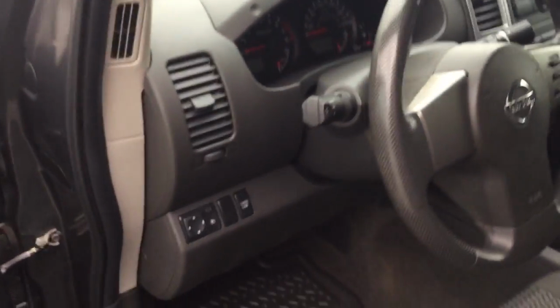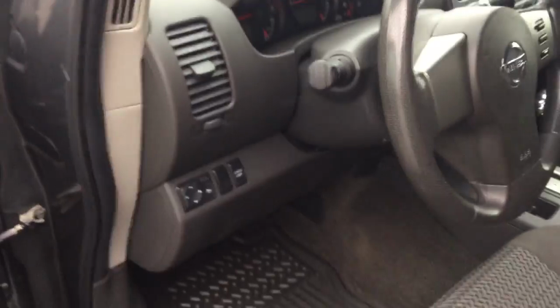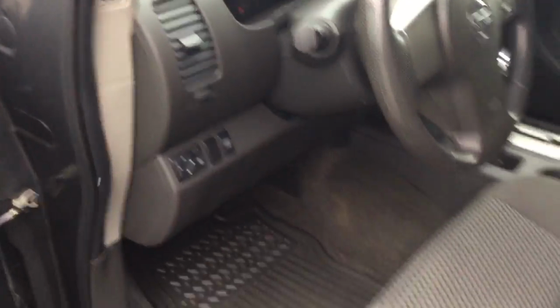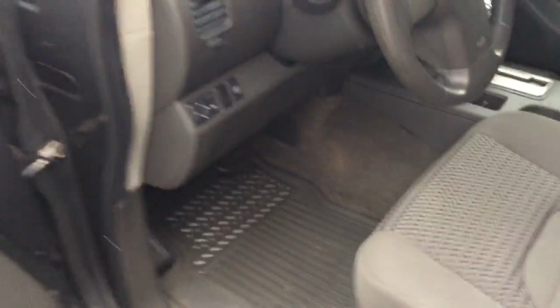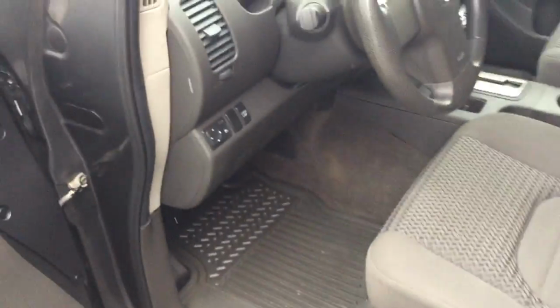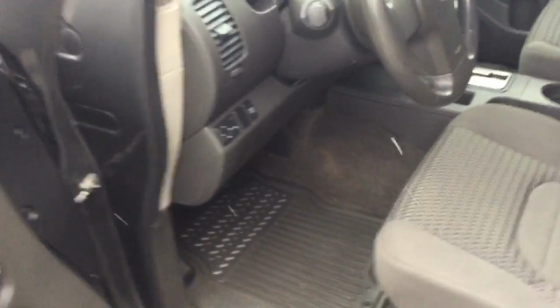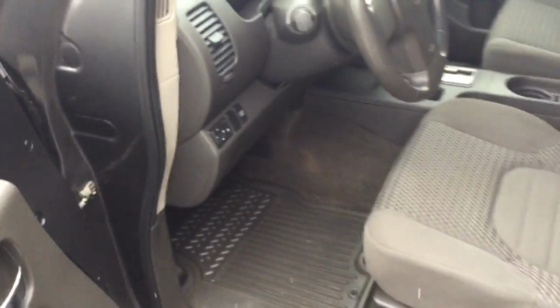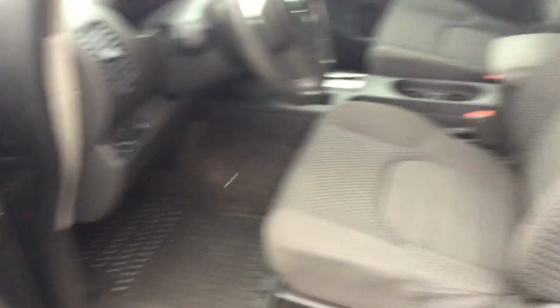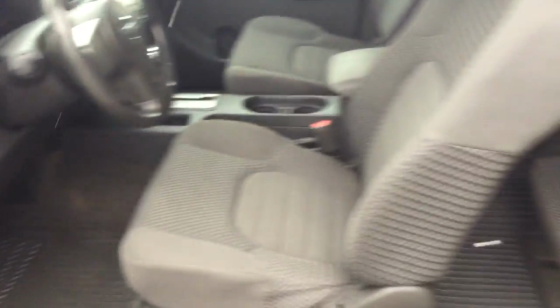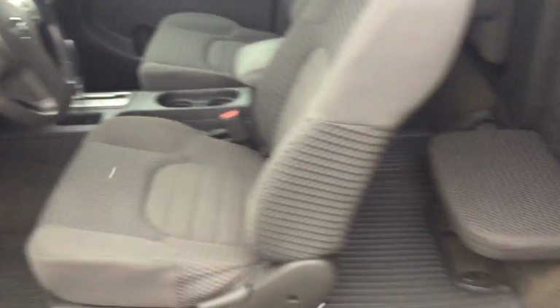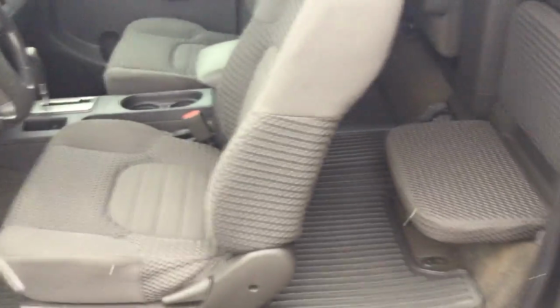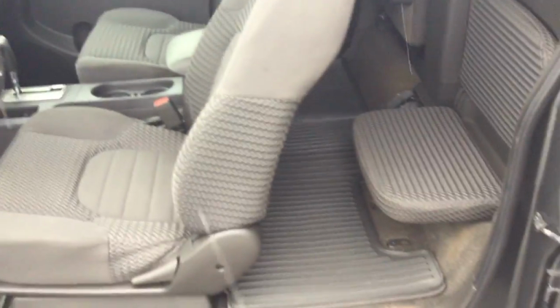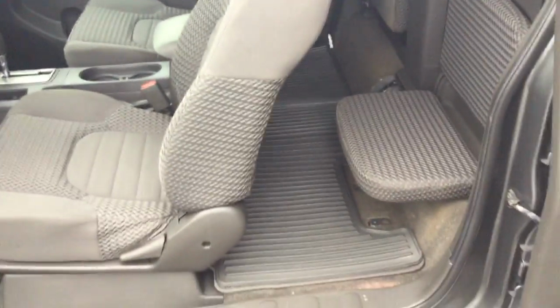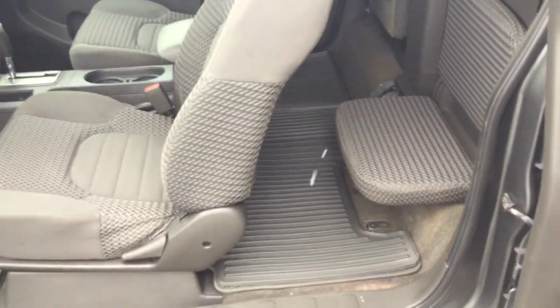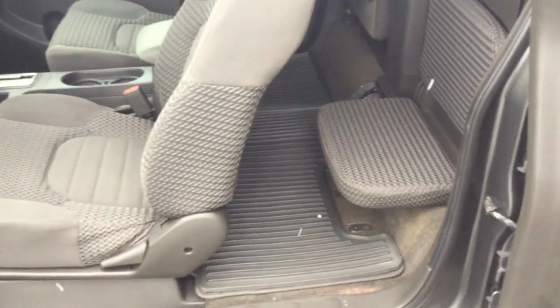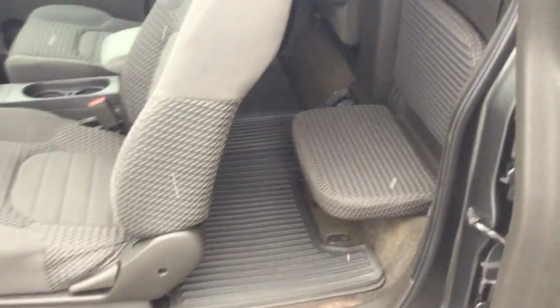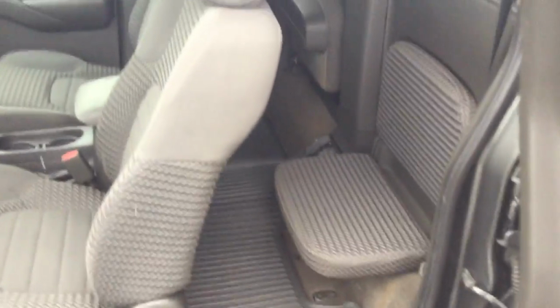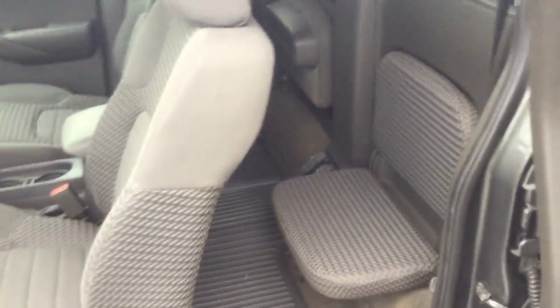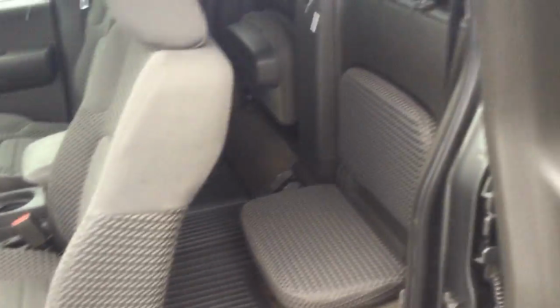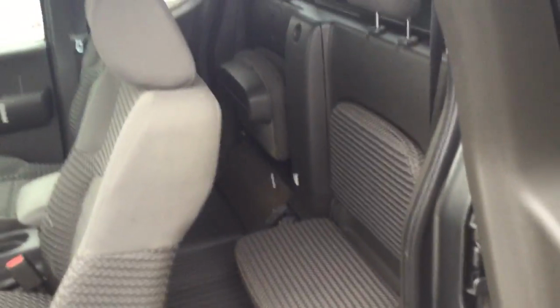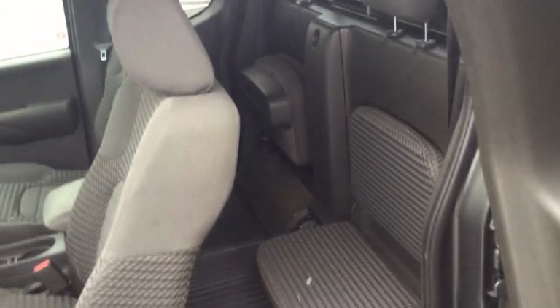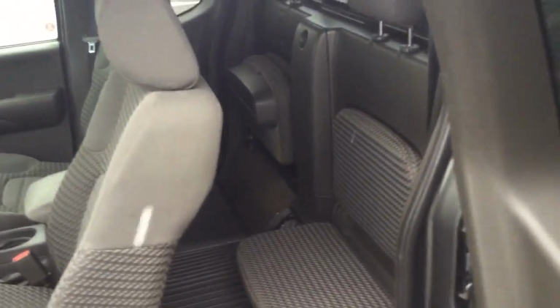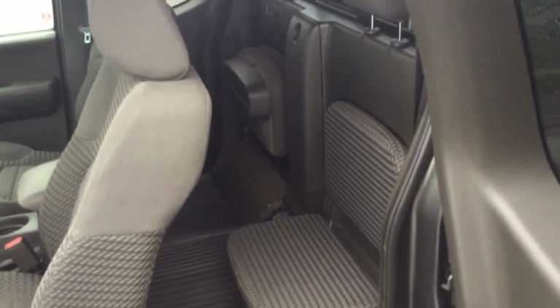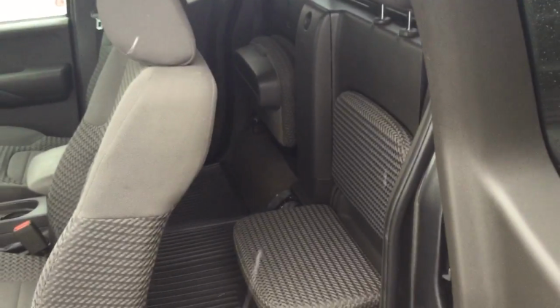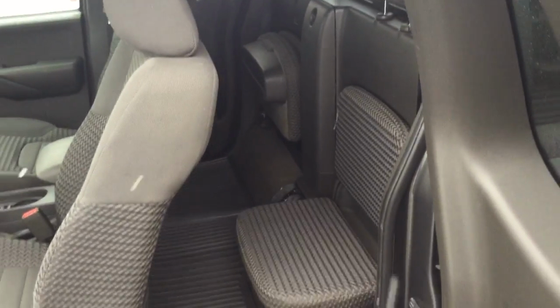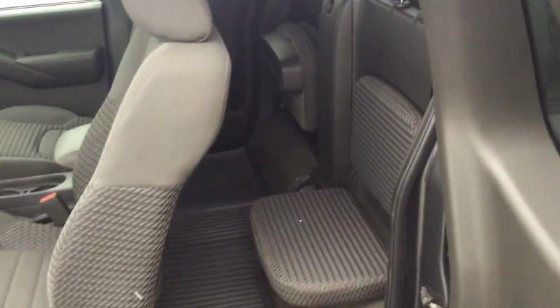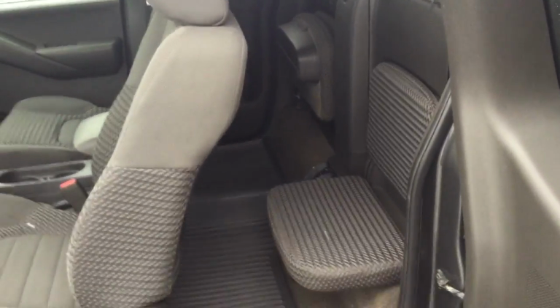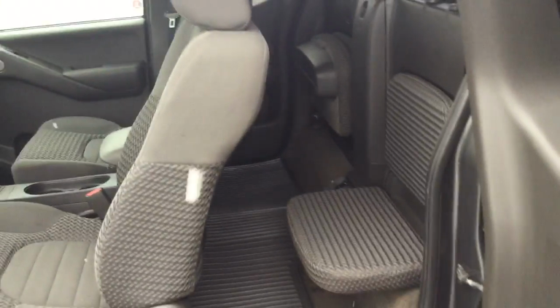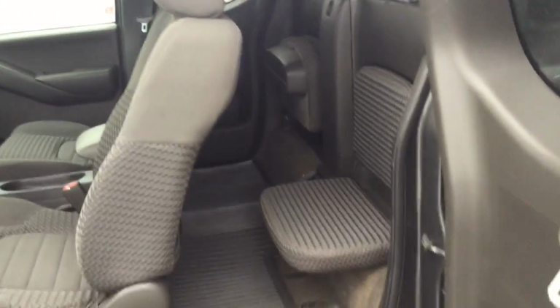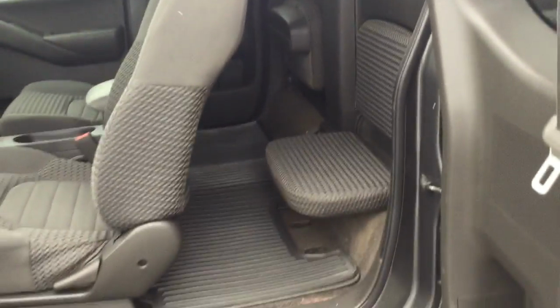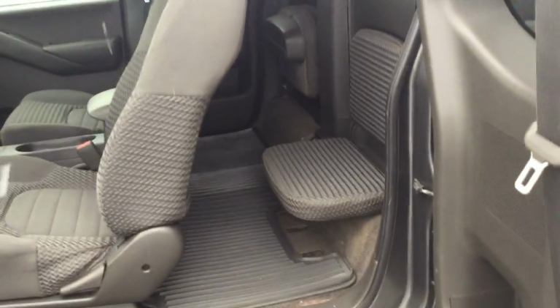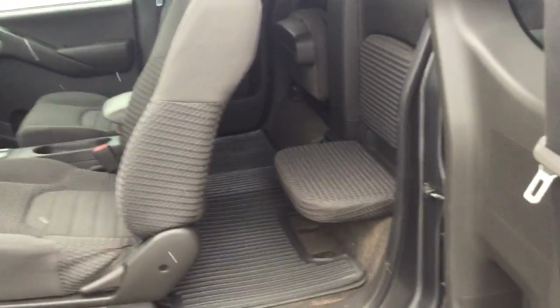You also have the heavy duty rubber floor mats in the front and the rear of this vehicle. In the rear of the vehicle you also have these two nice little bucket seats for passengers.